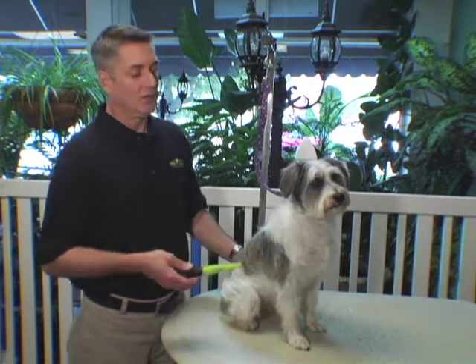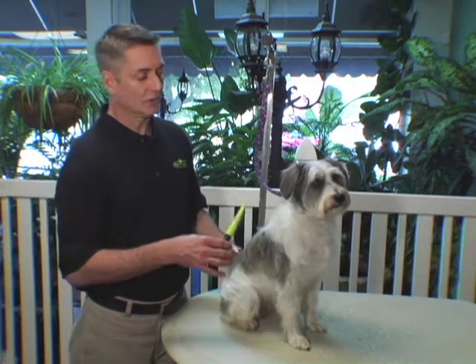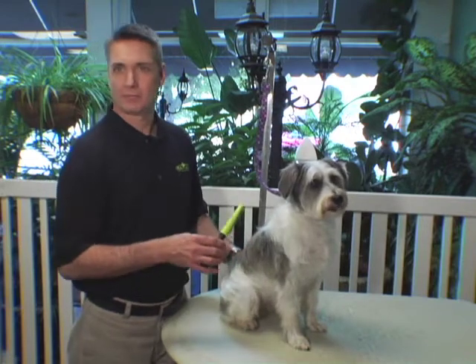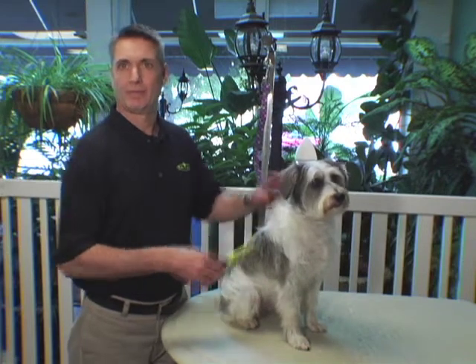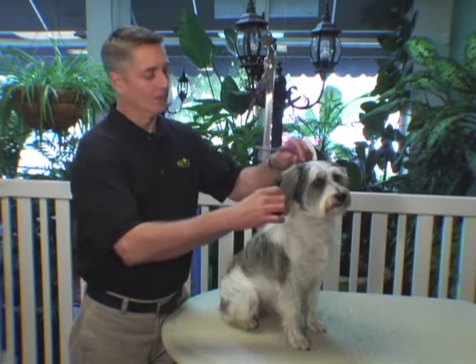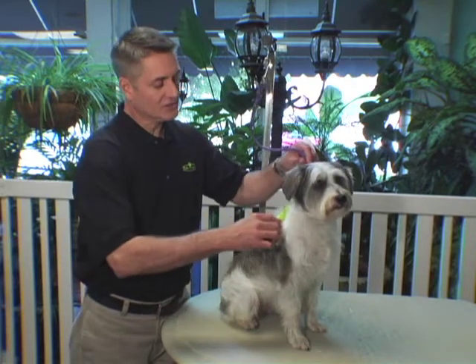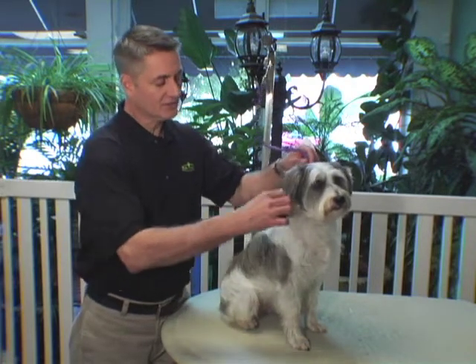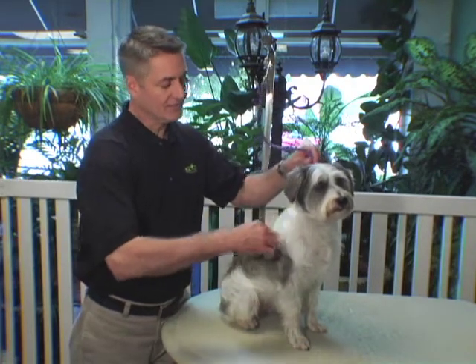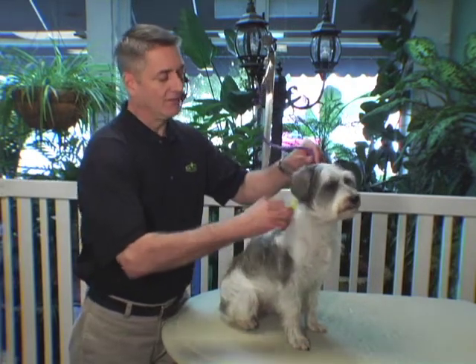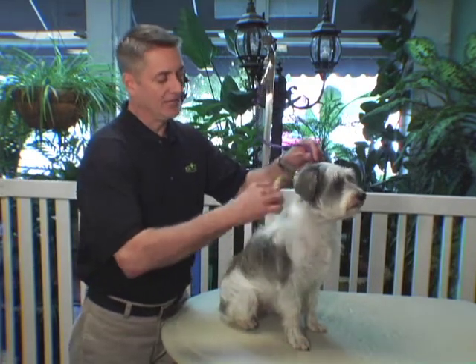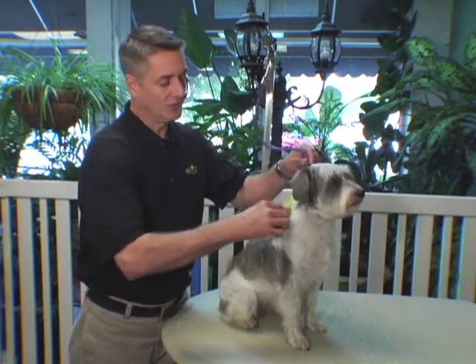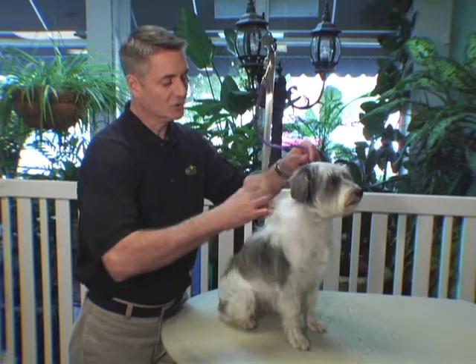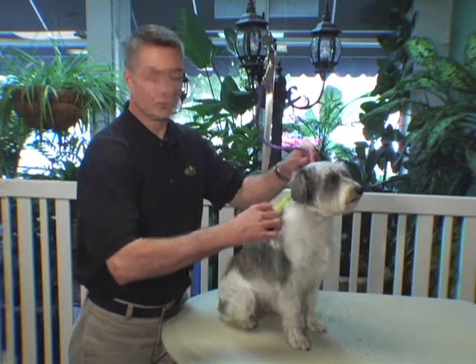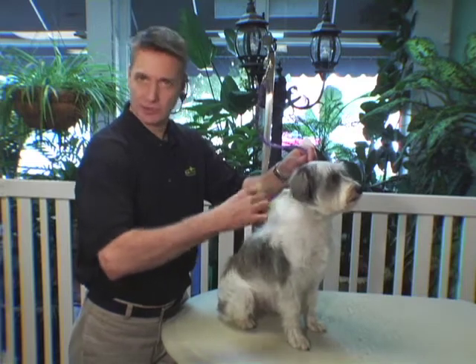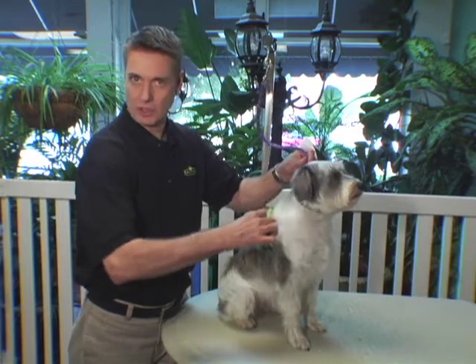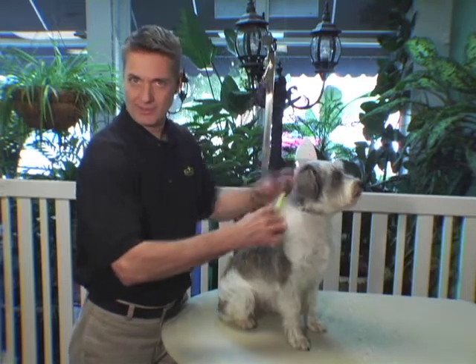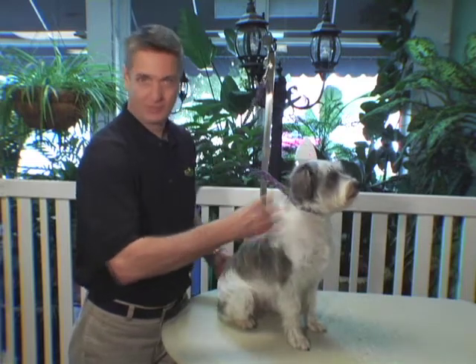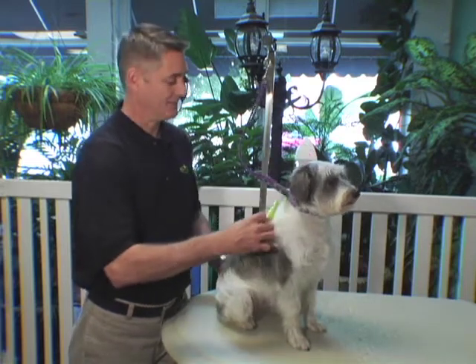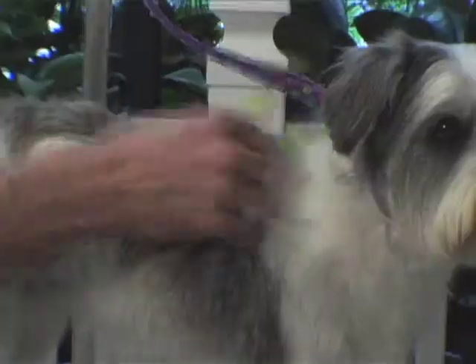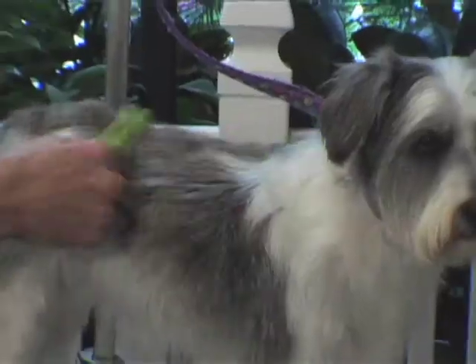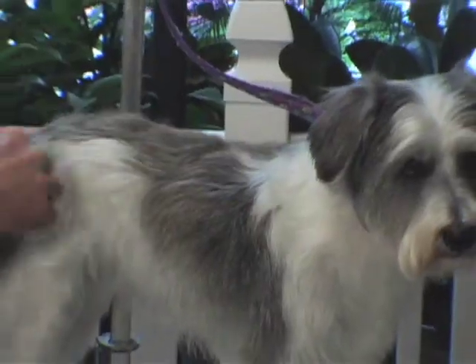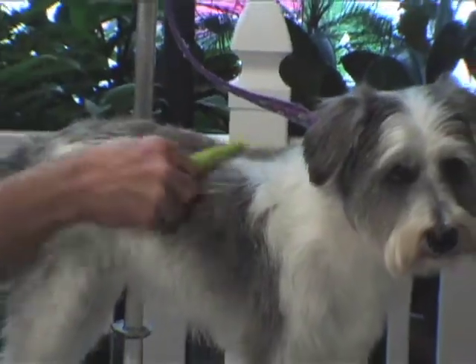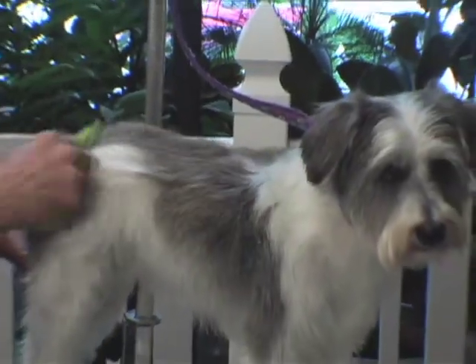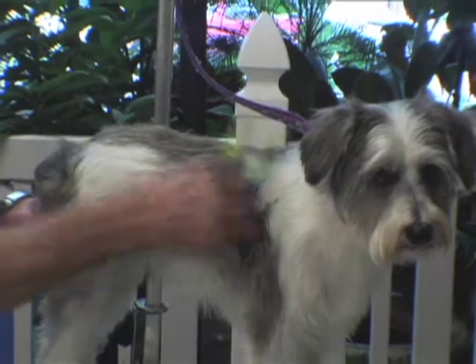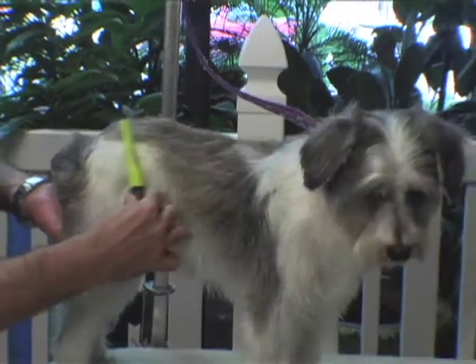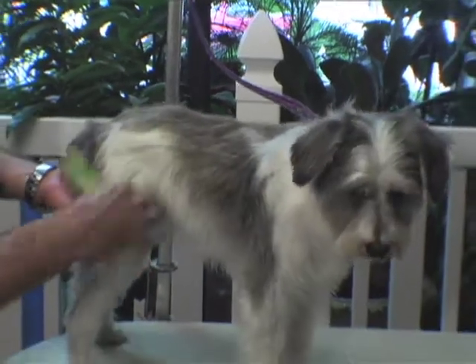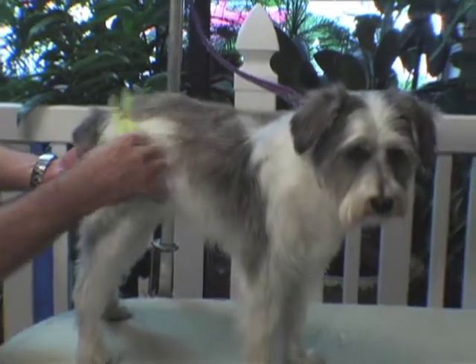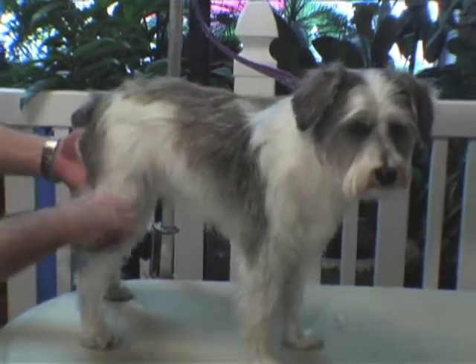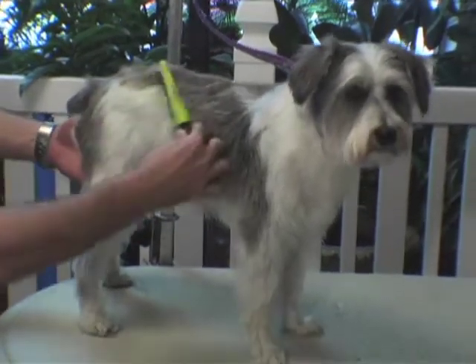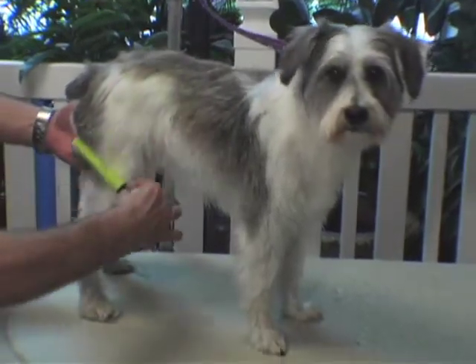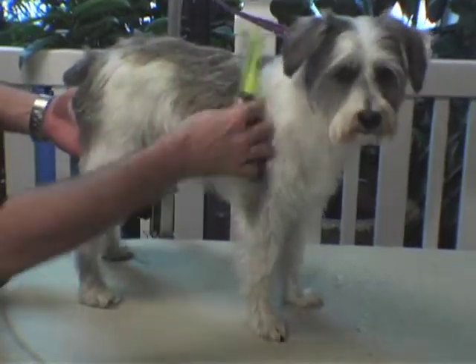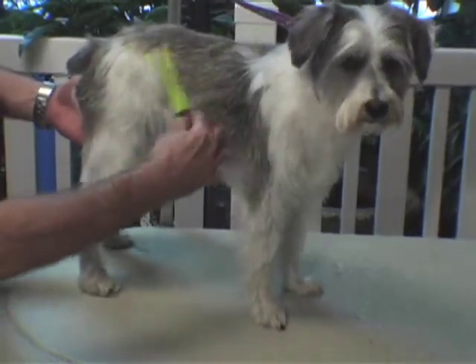When you're combing your pet, you want to start at the base of the neck and comb short, smooth strokes all the way down your pet. Combing regularly is good for your pet because it removes any small pin mats that may have been missed by brushing.